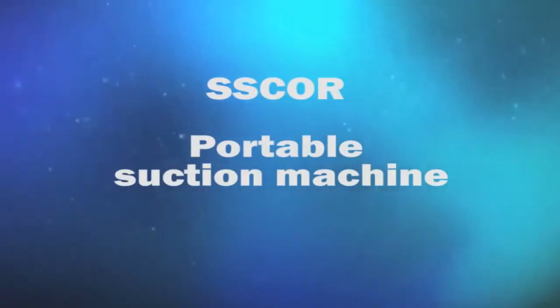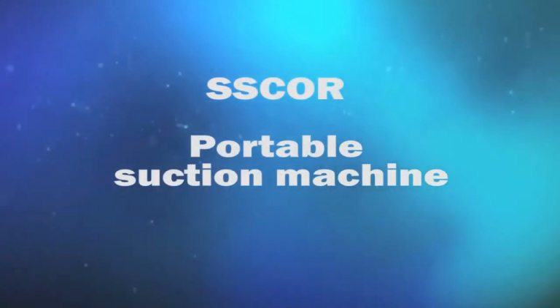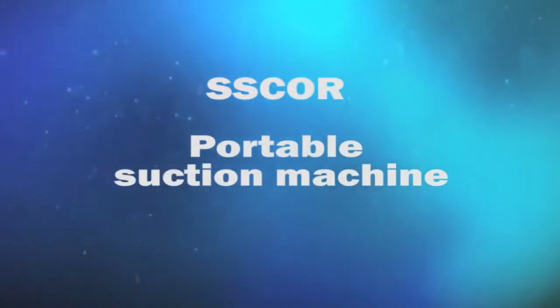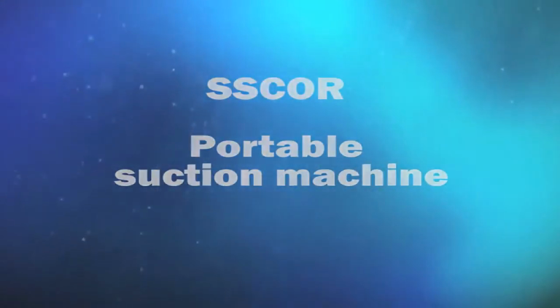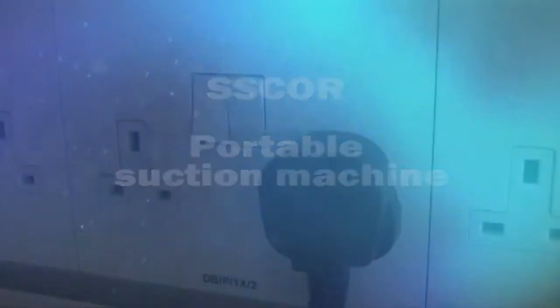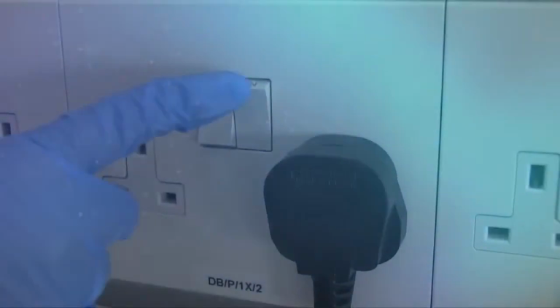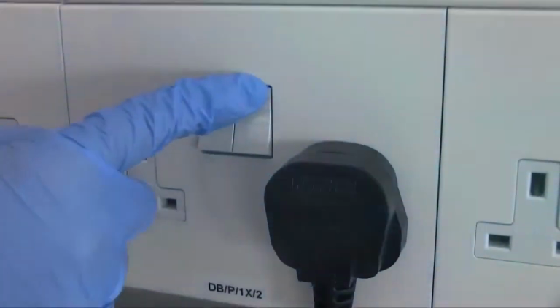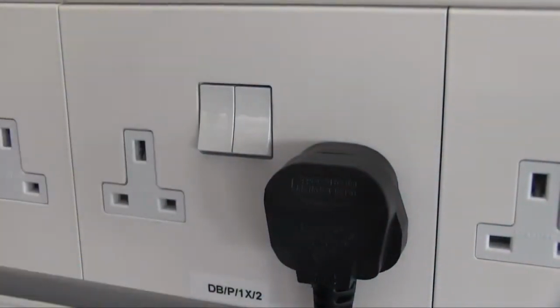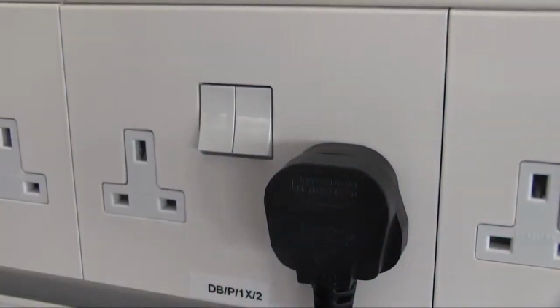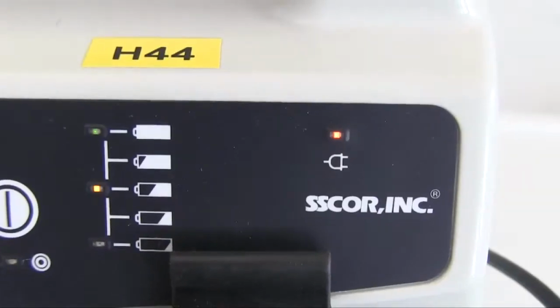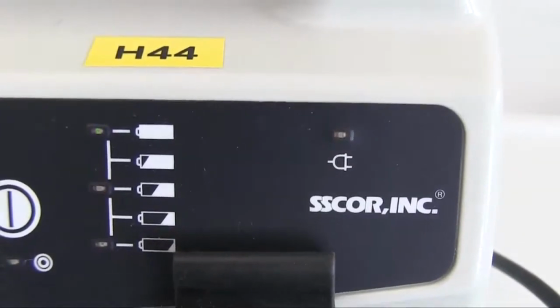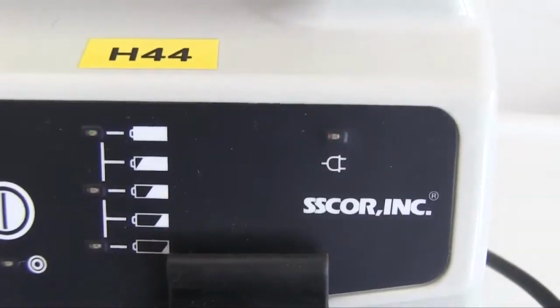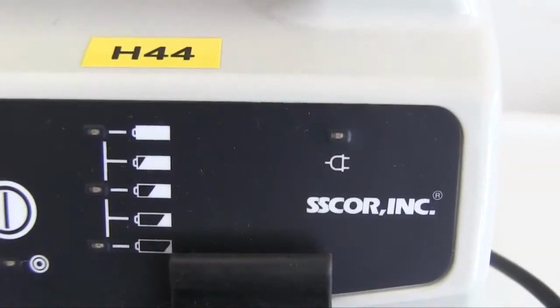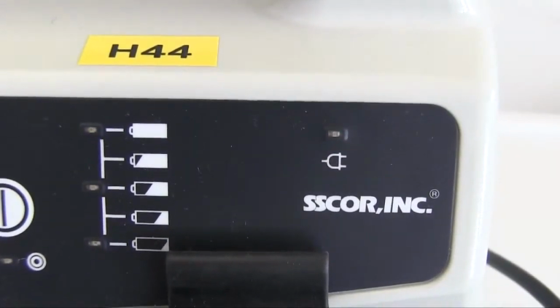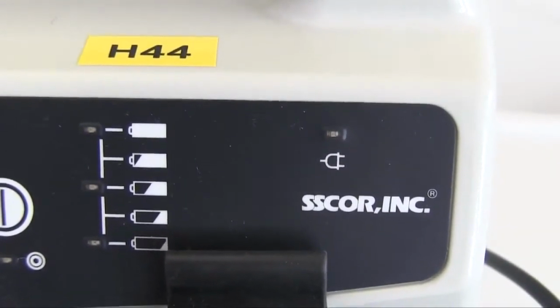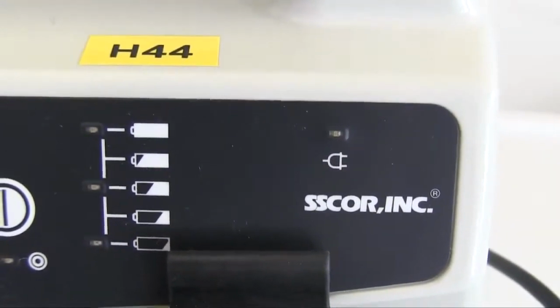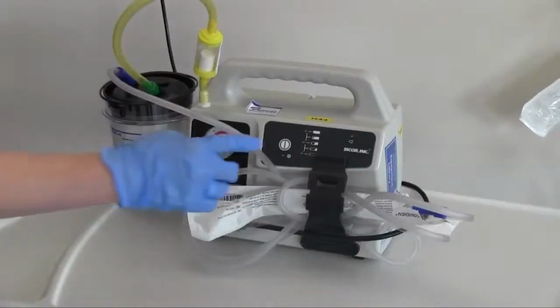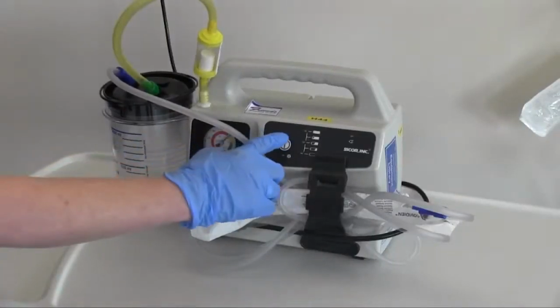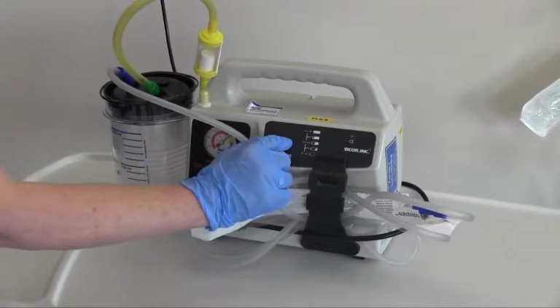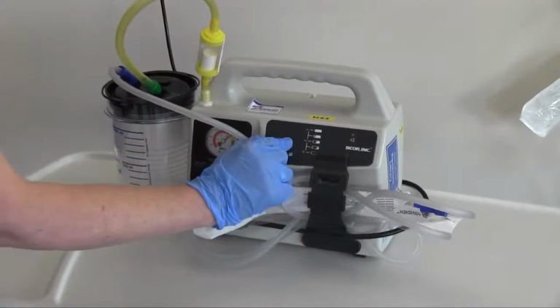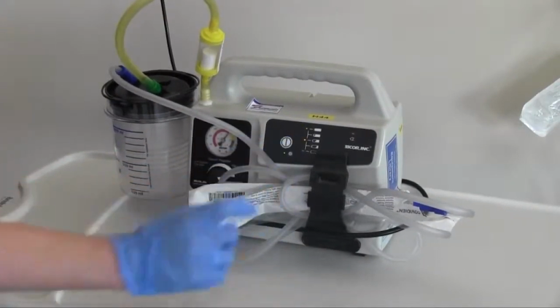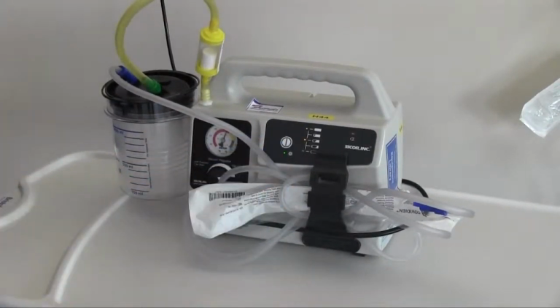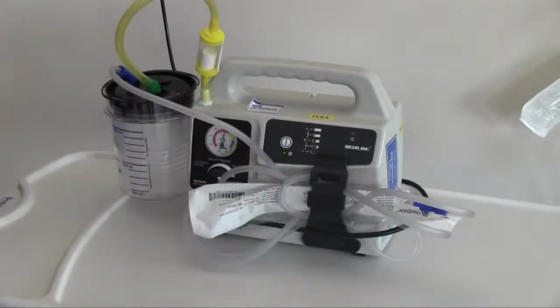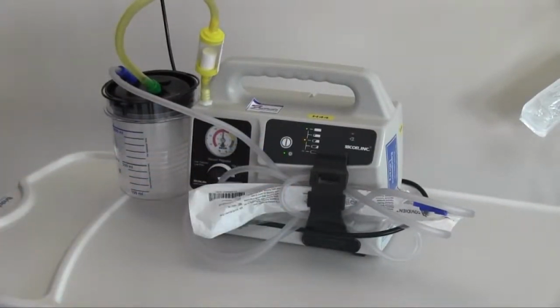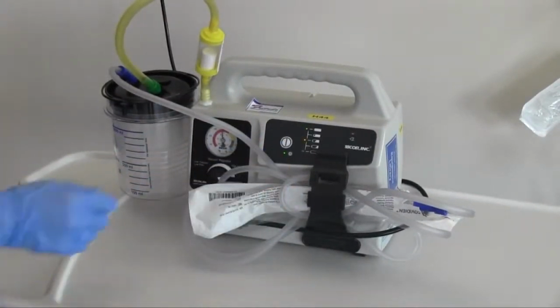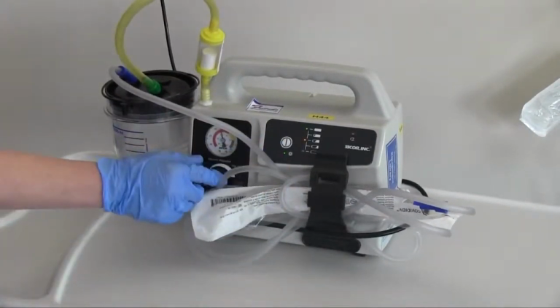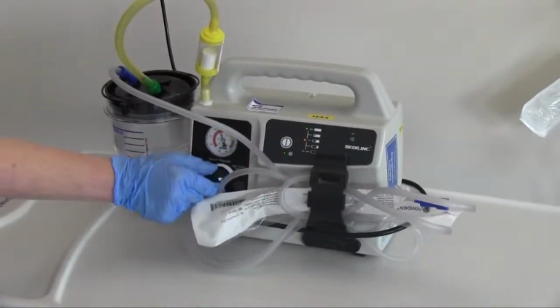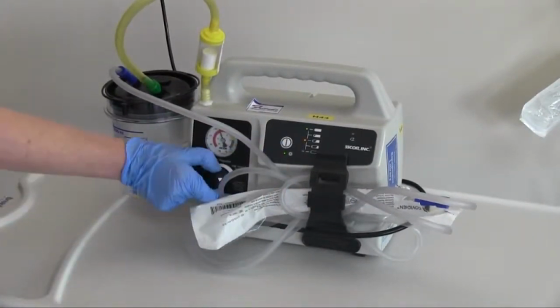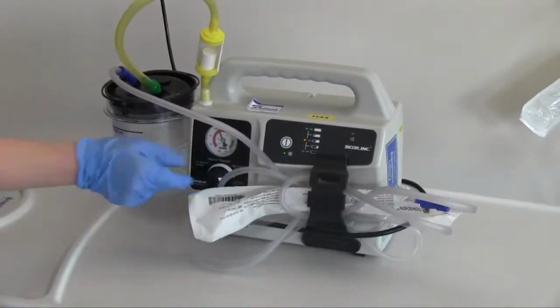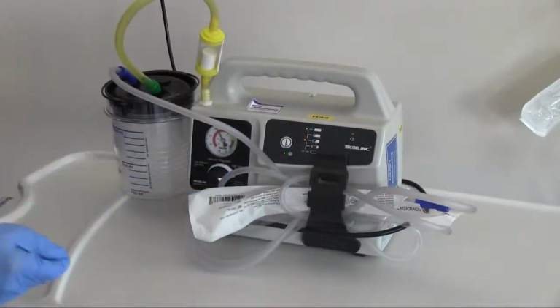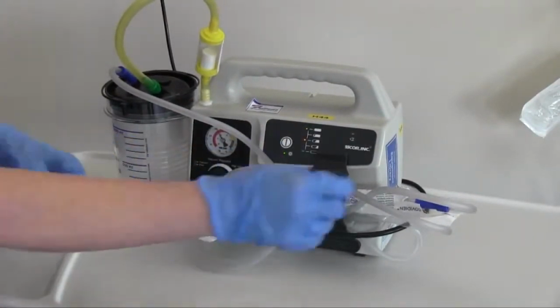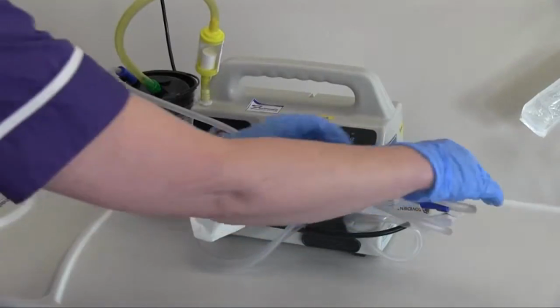To test, switch off at the mains and you will see the light go out. Press the on button on the front panel. Ensure the suction dial is set at maximum, as shown.